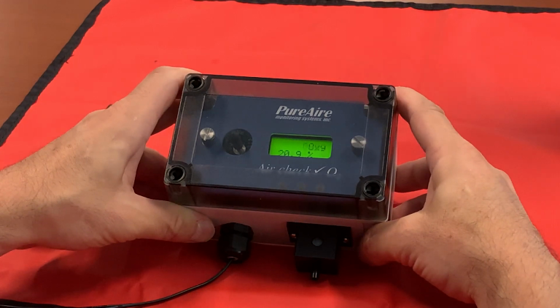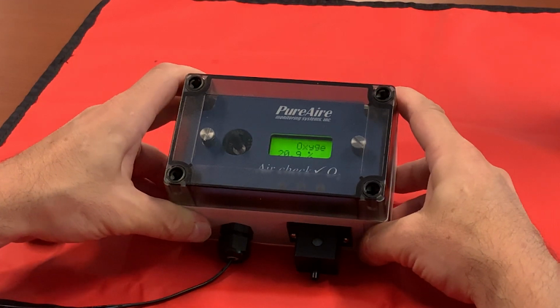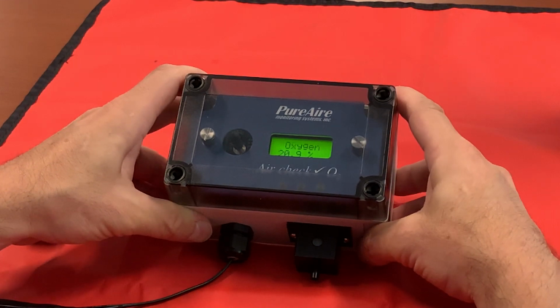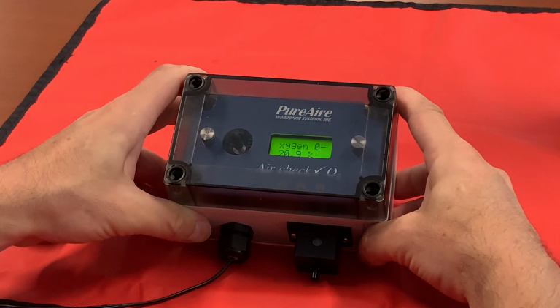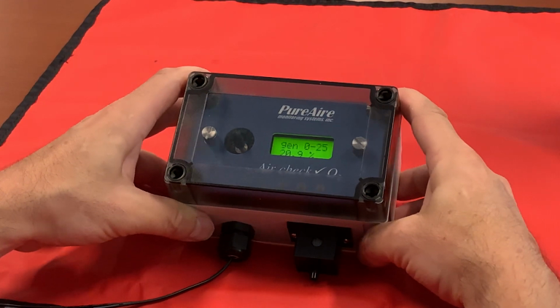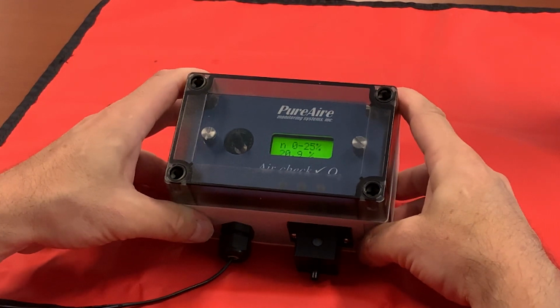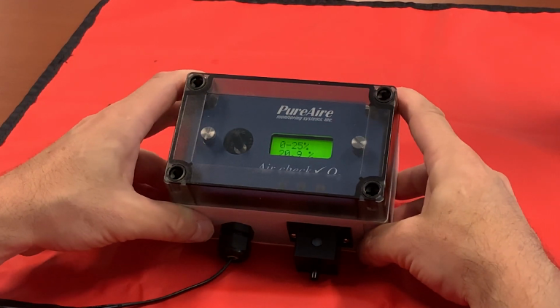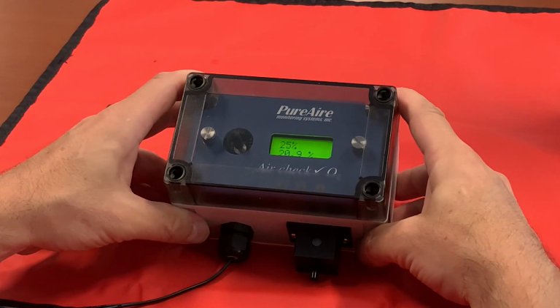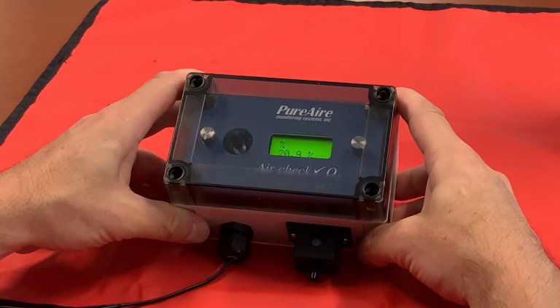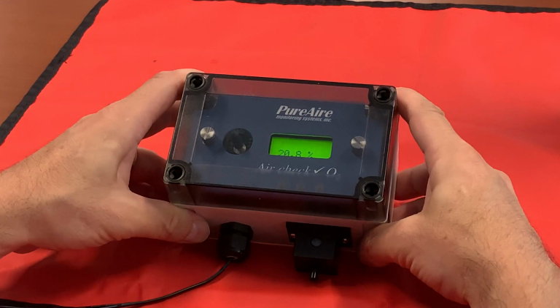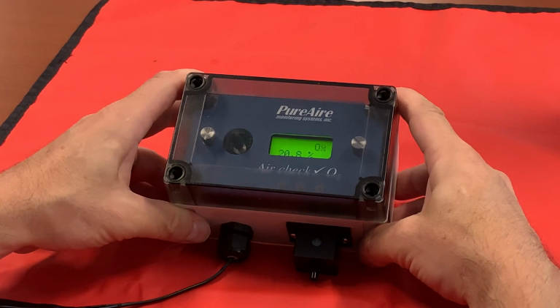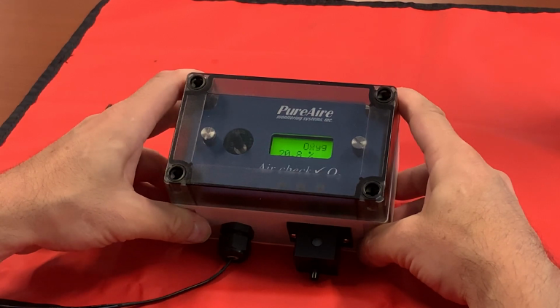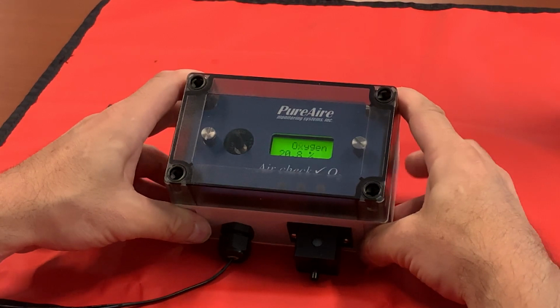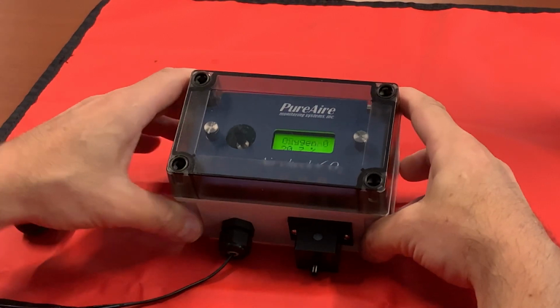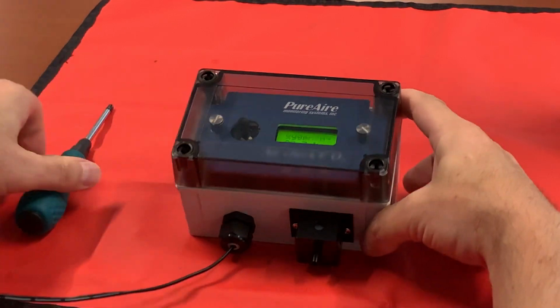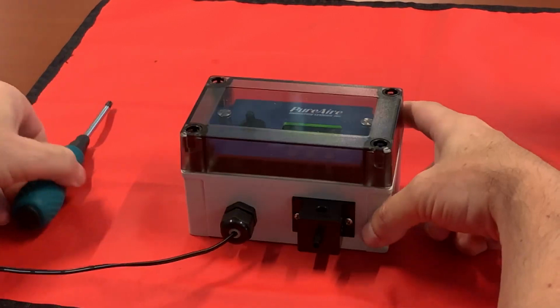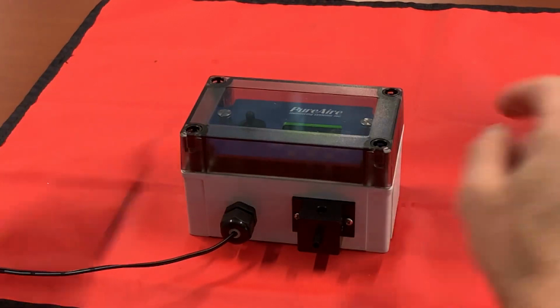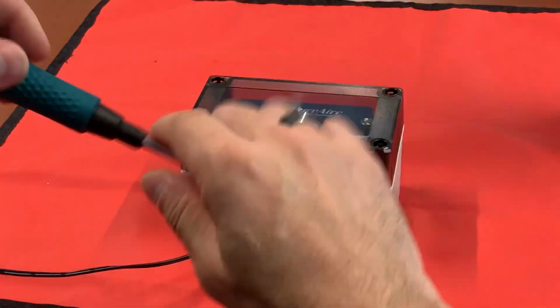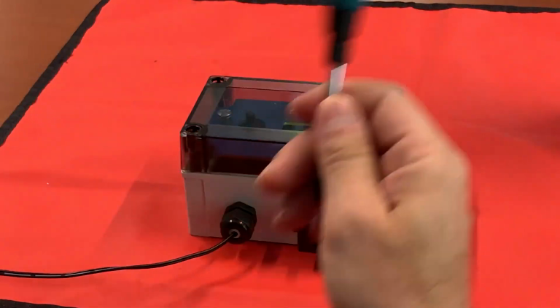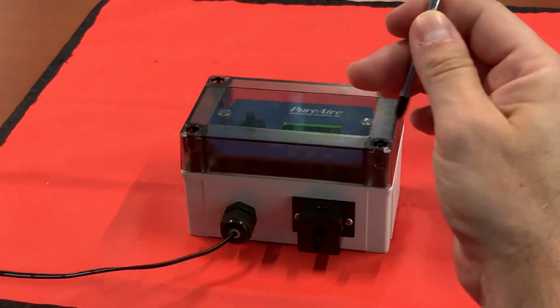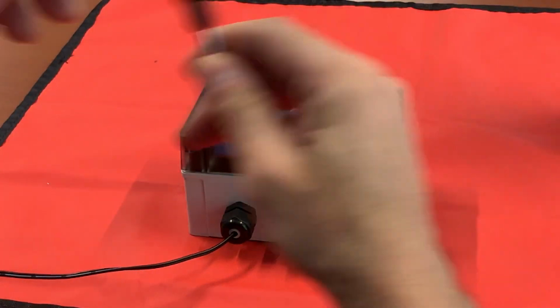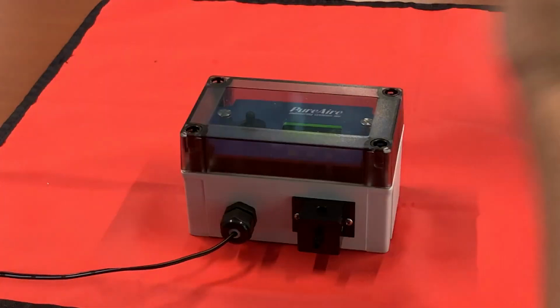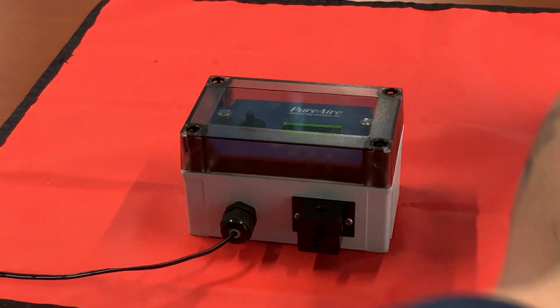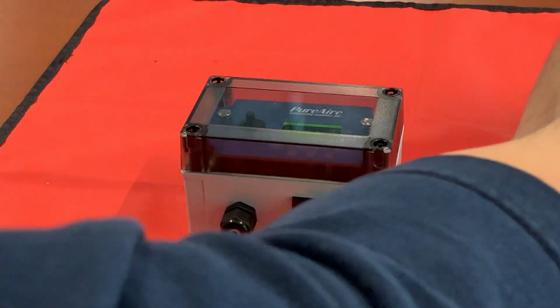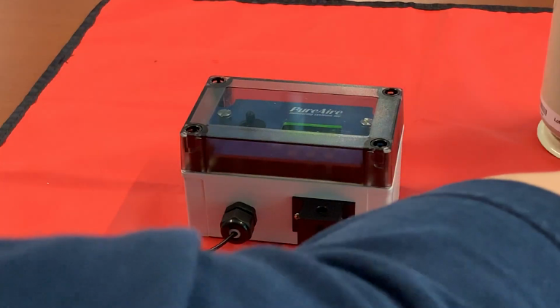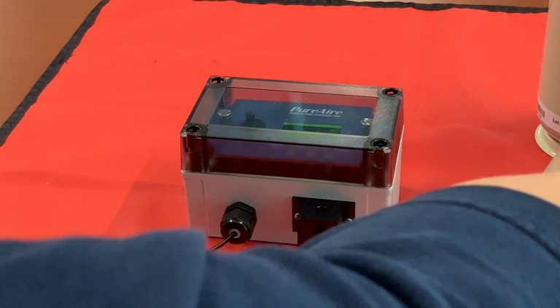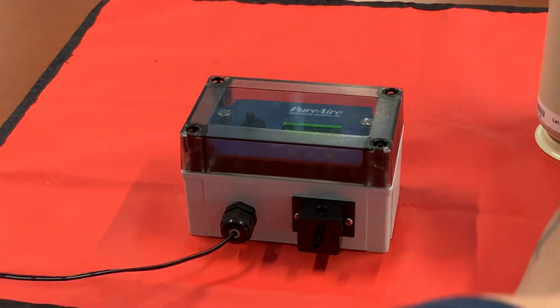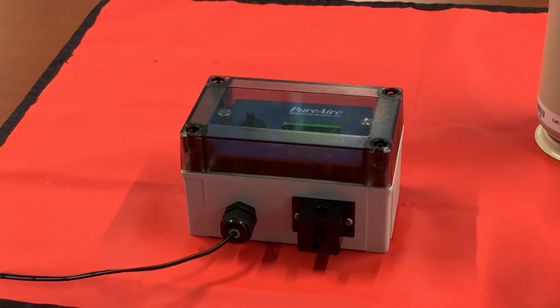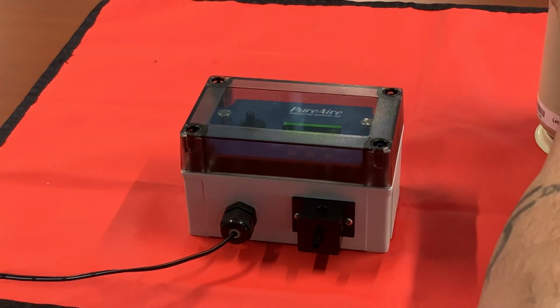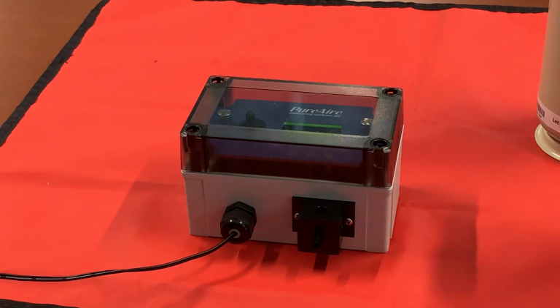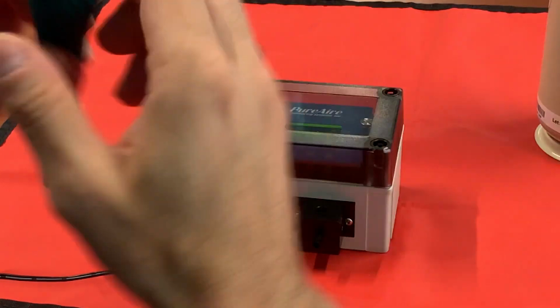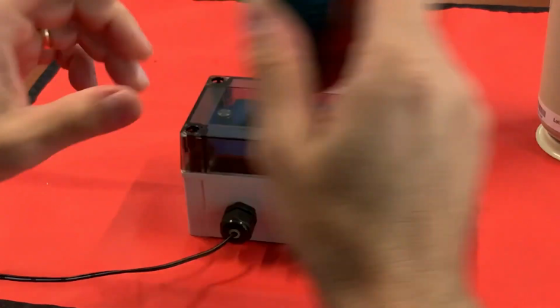Welcome. In this tutorial I'm going to demonstrate how to test the functionality of your alarms. The only thing you're going to need is a Phillips head screwdriver and a known concentration of span gas.